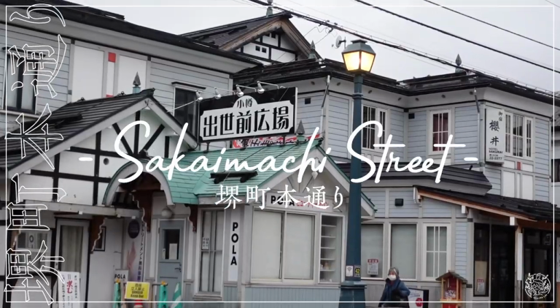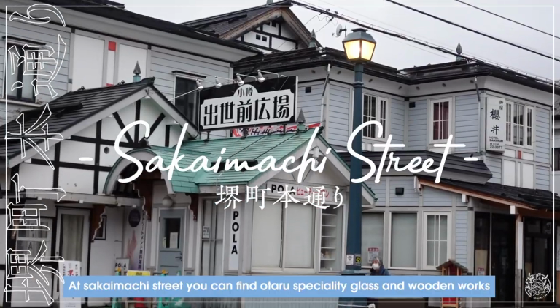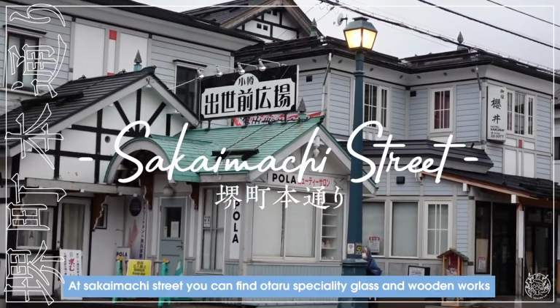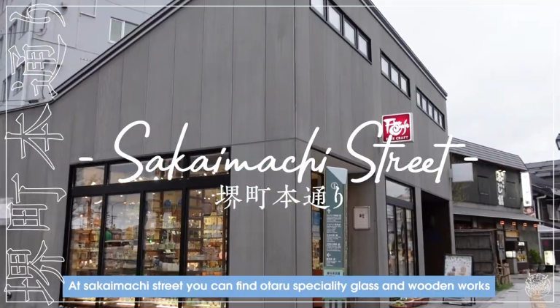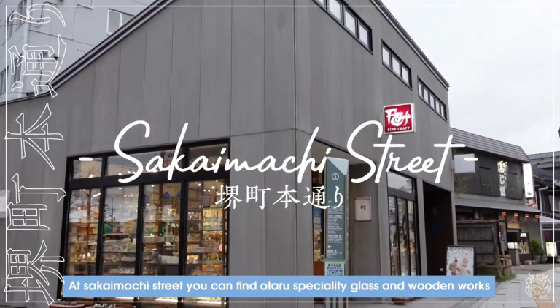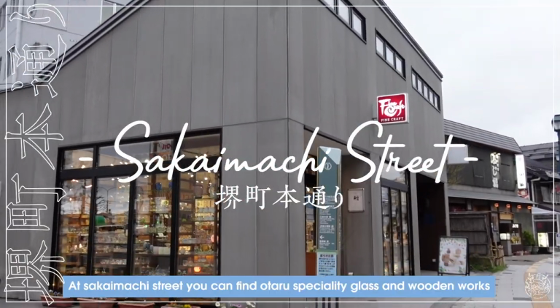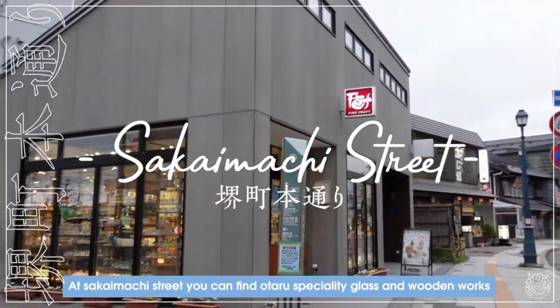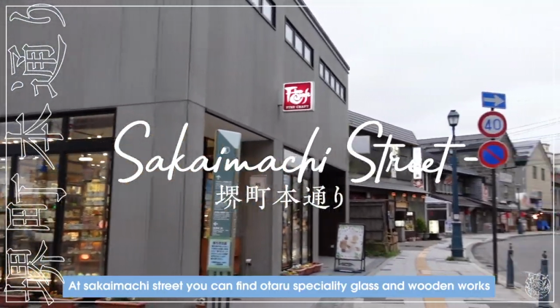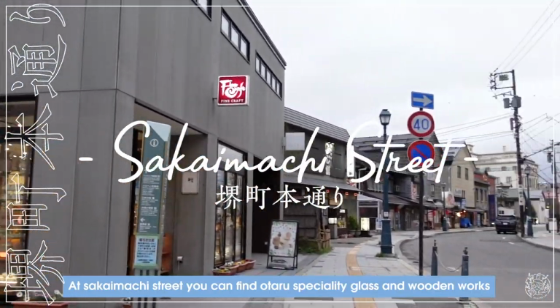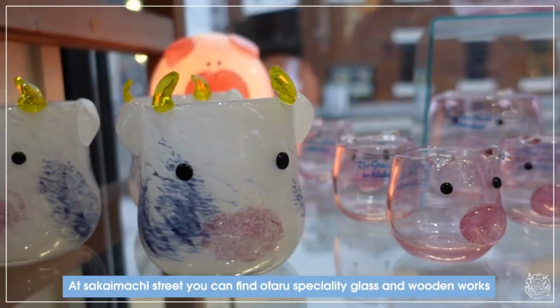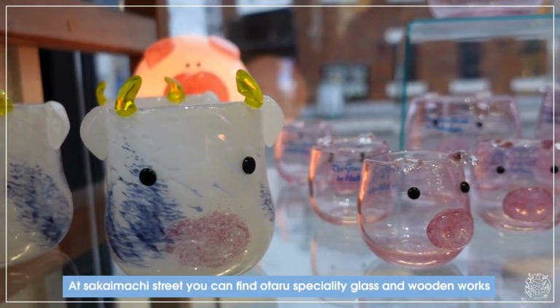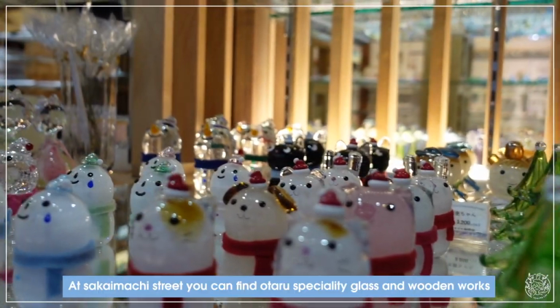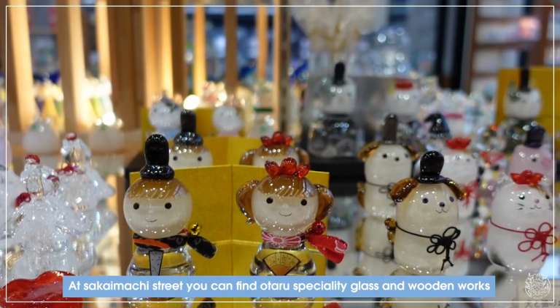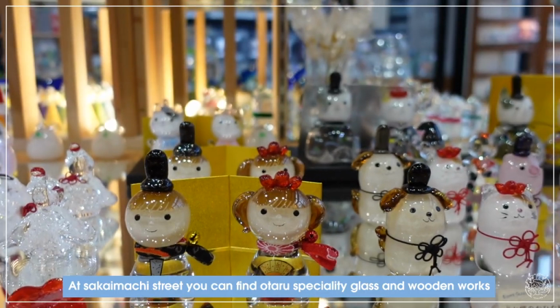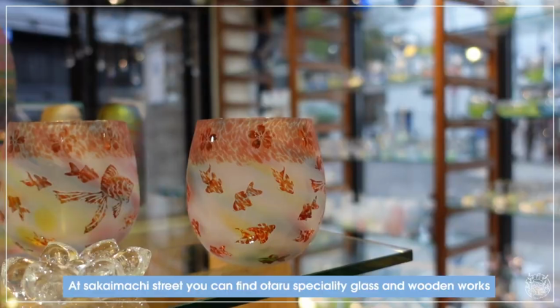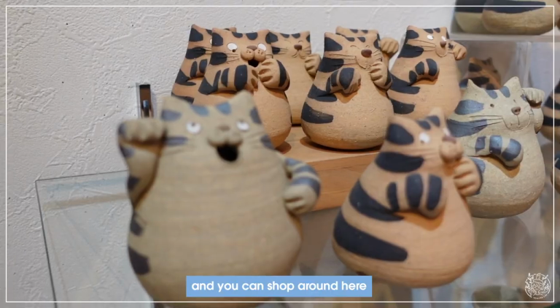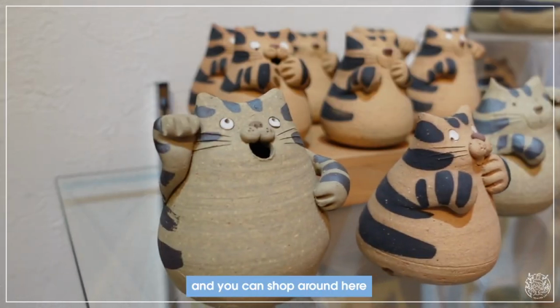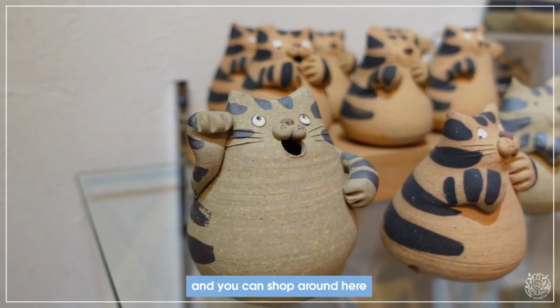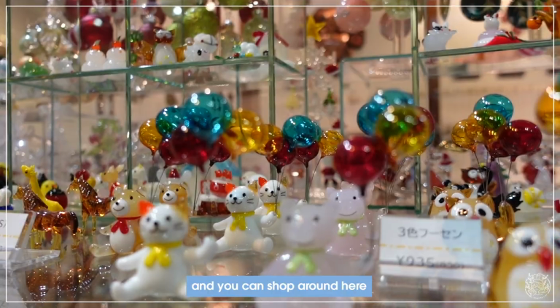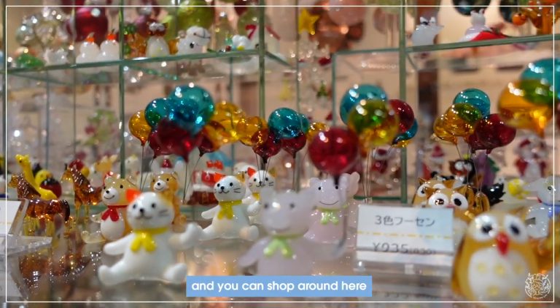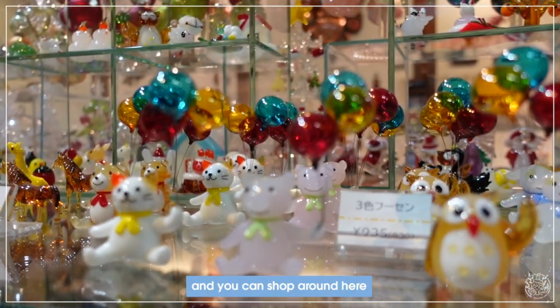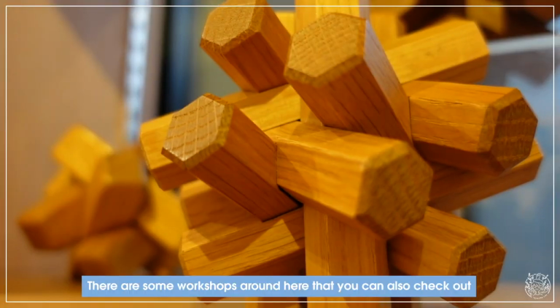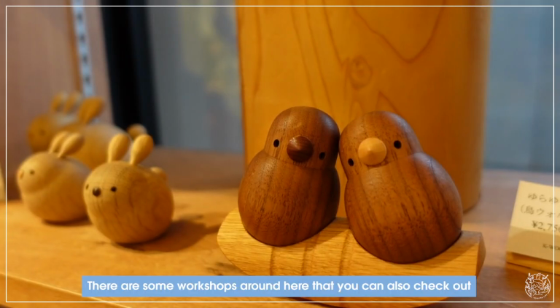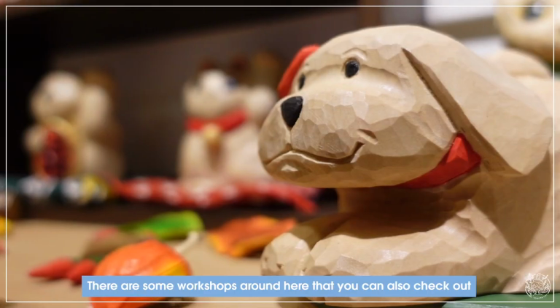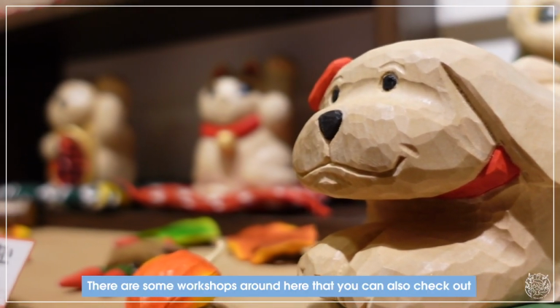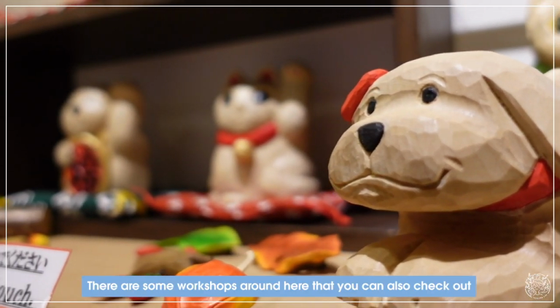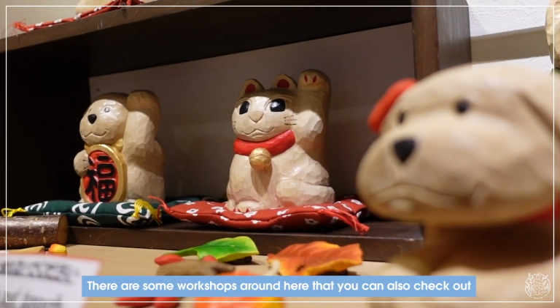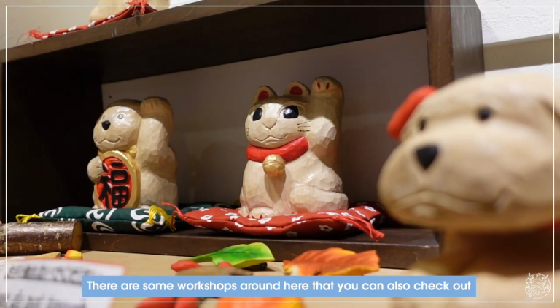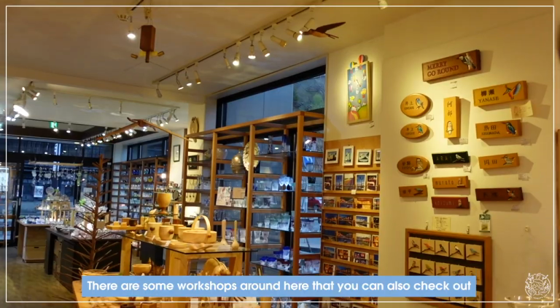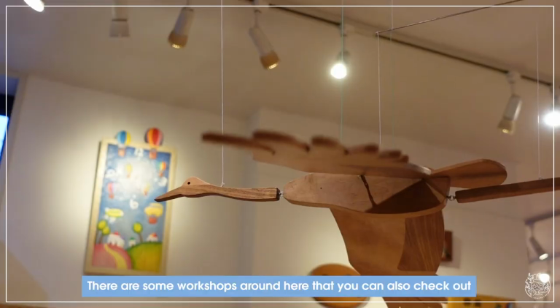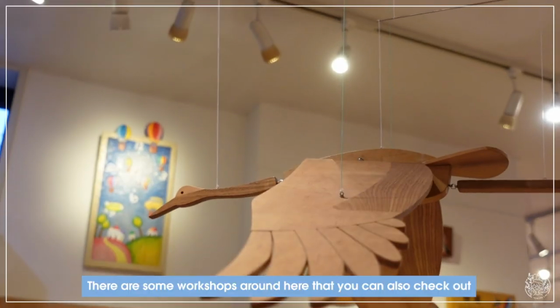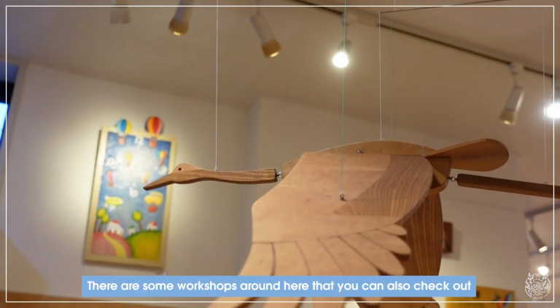At Sakai Machi Street you can find Otaru specialty glass and wooden works, and you can shop around here. There are also some workshops nearby that you can check out.